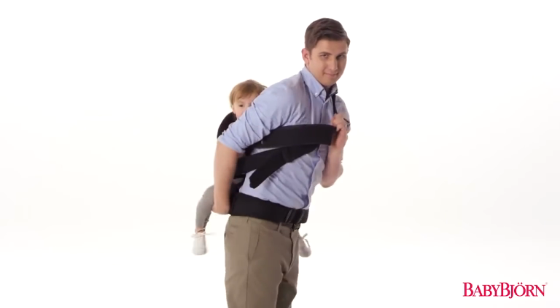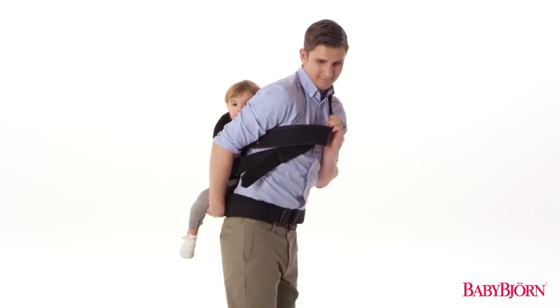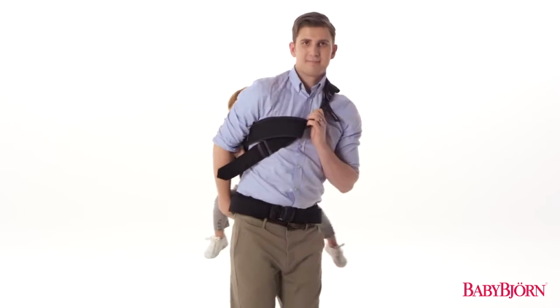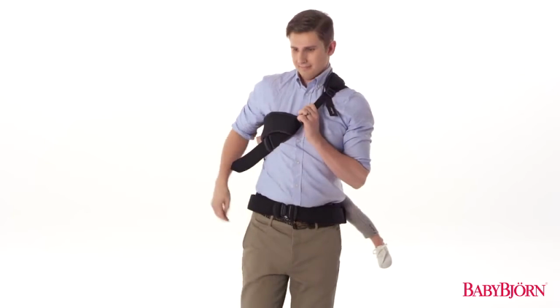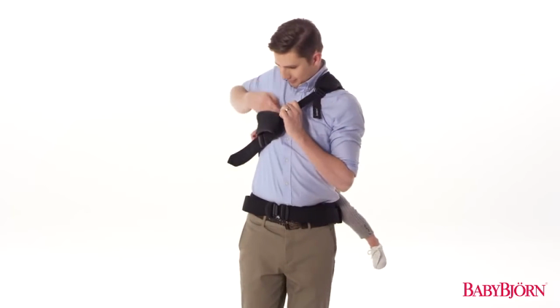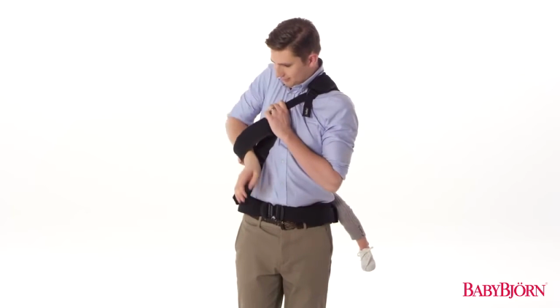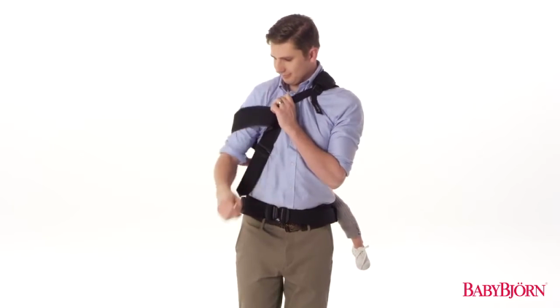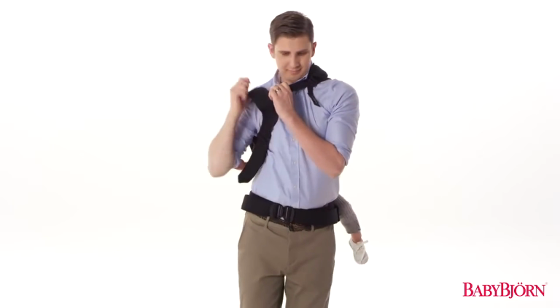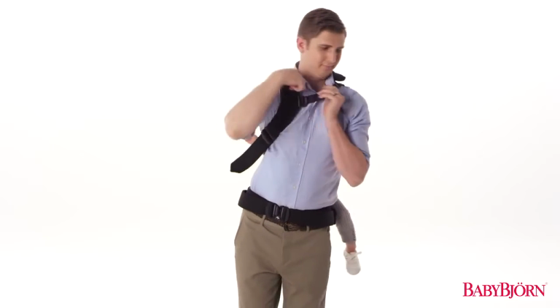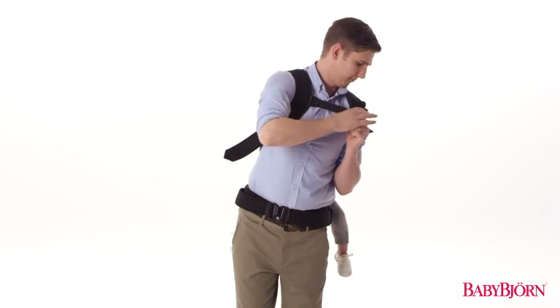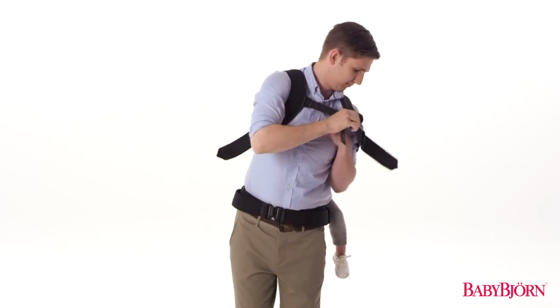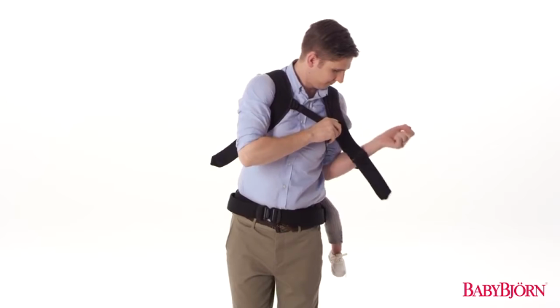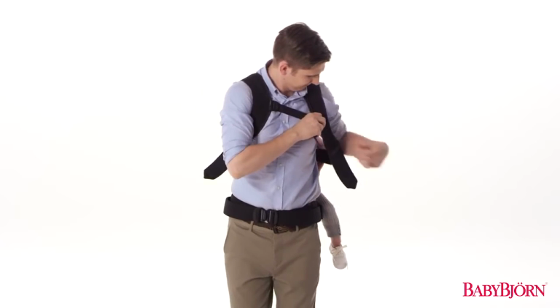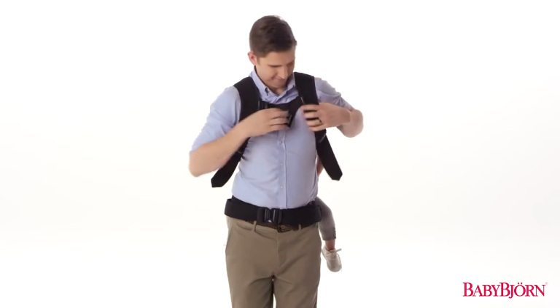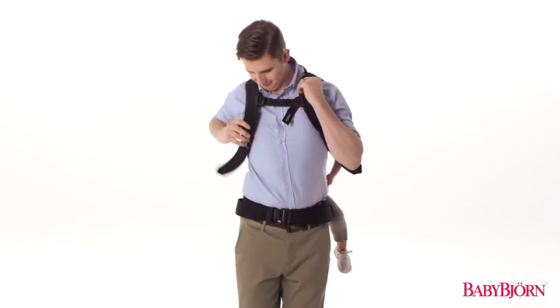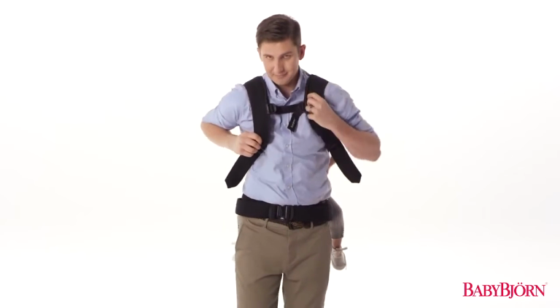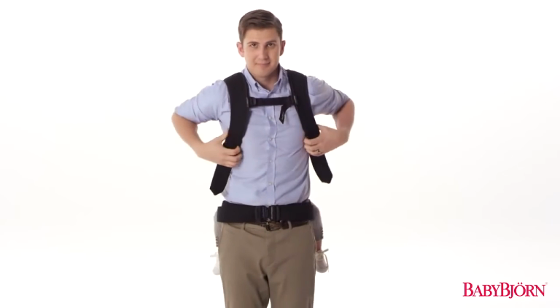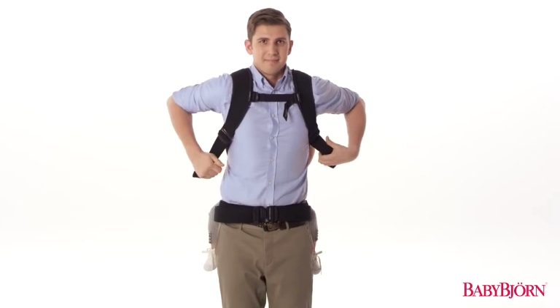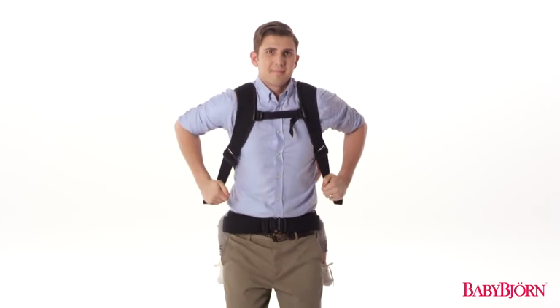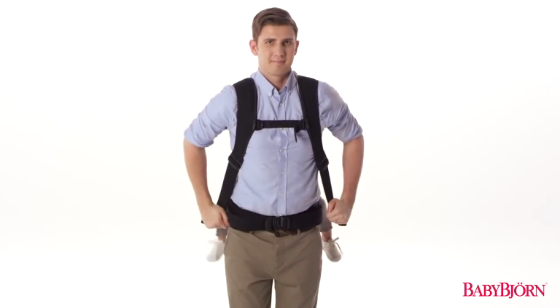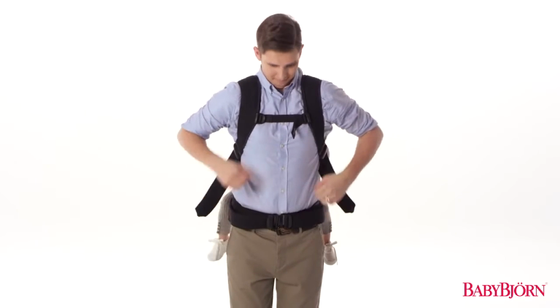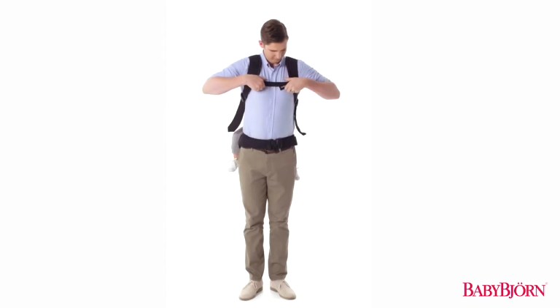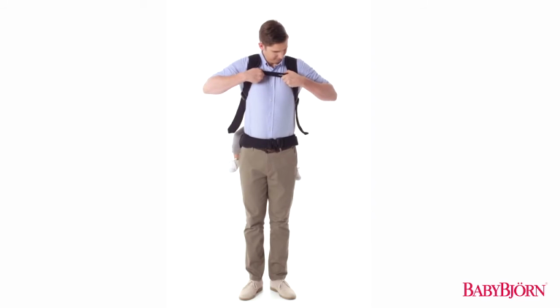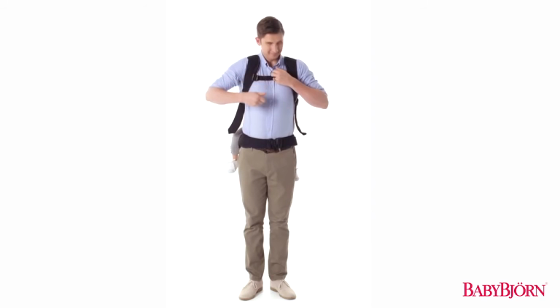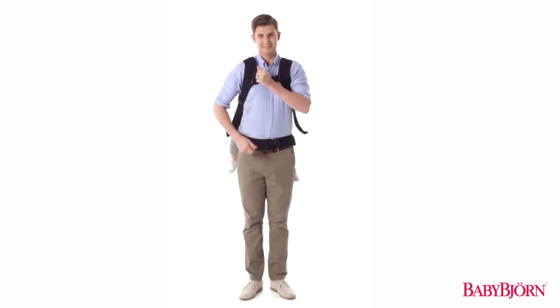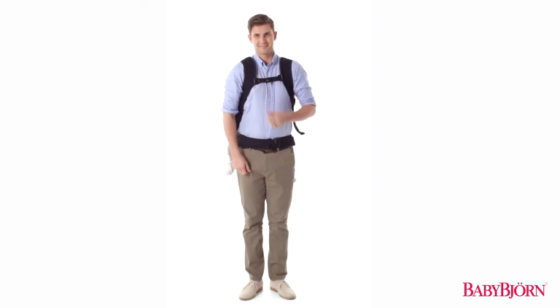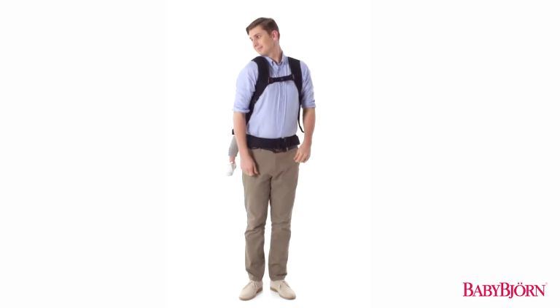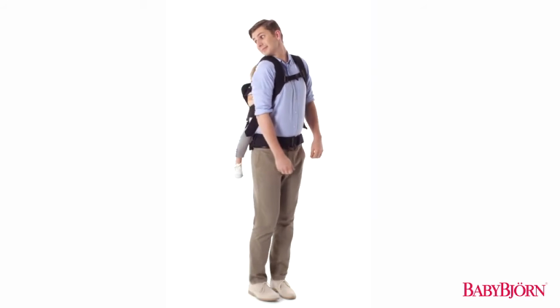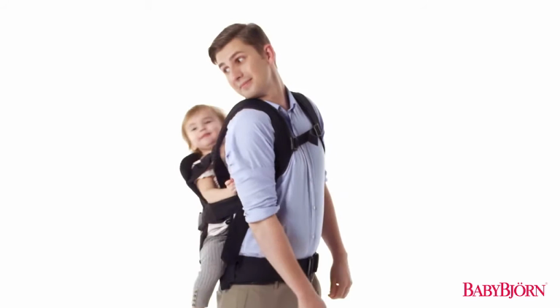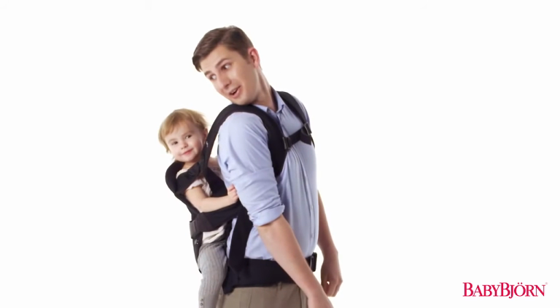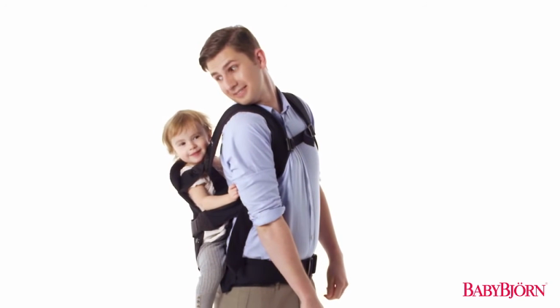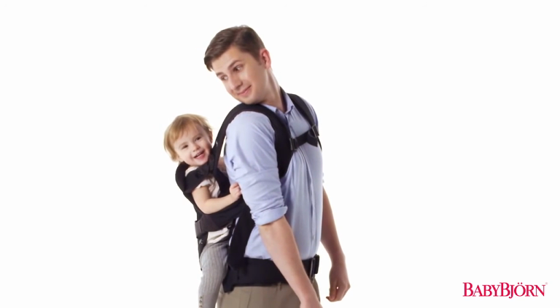Now that your baby is safely on your back, bring your right arm under the upper shoulder strap and your left arm over the lower shoulder strap. Tighten the shoulder straps for a snug fit, adjust the back yoke, and you and your little one are all set.